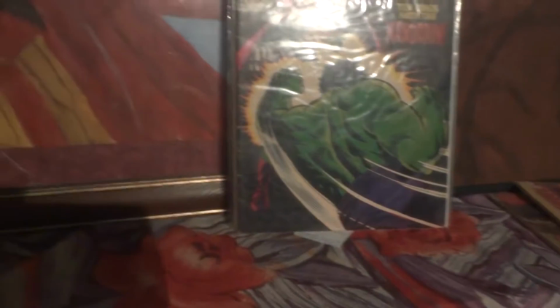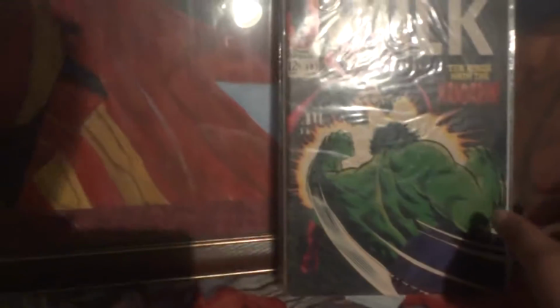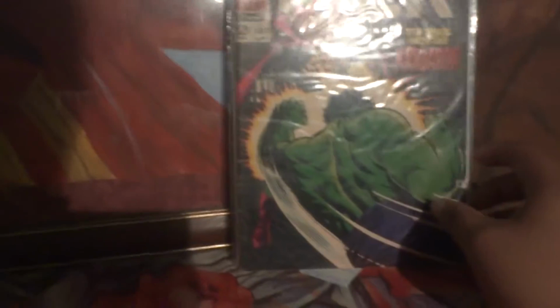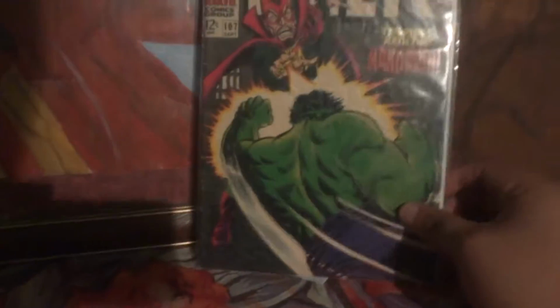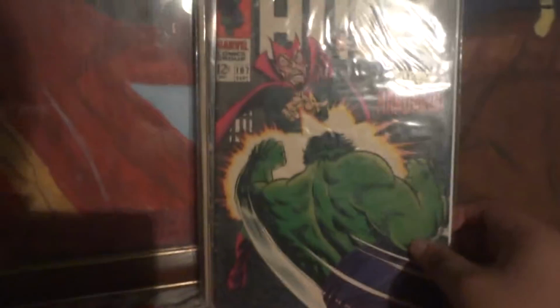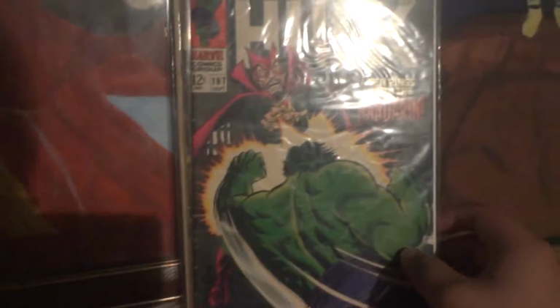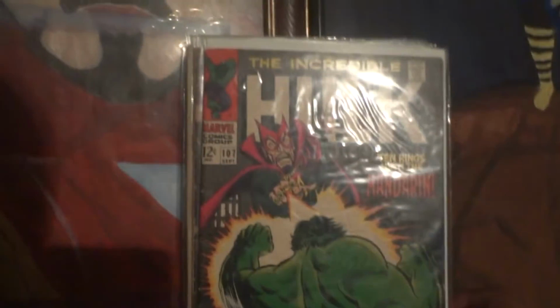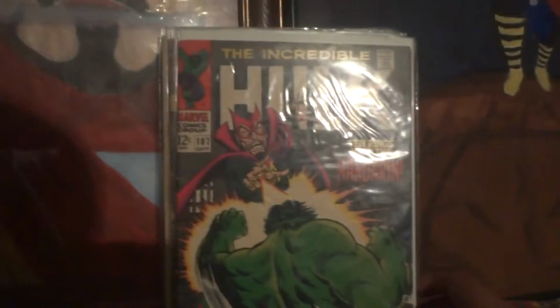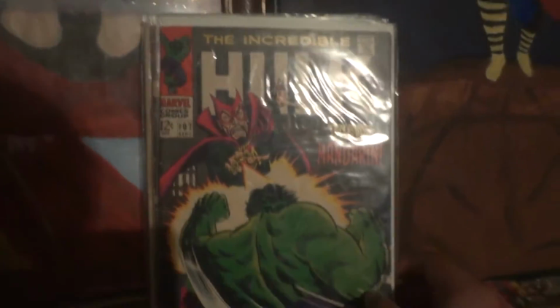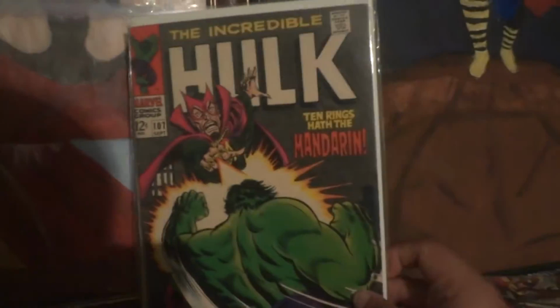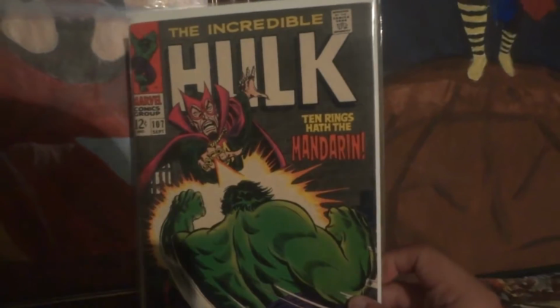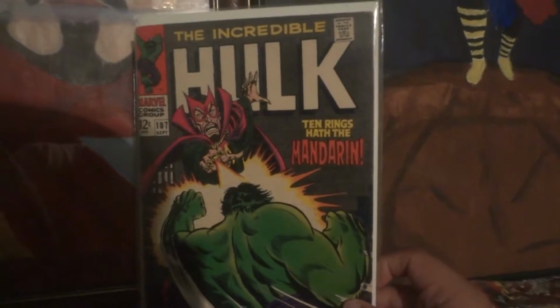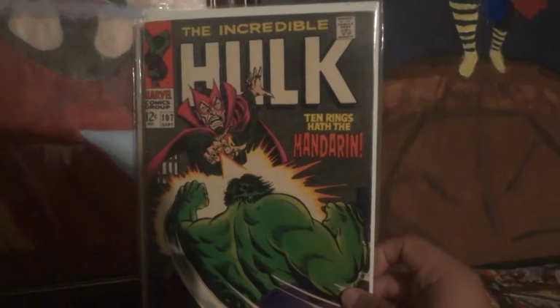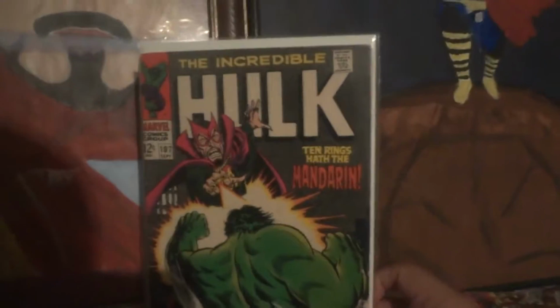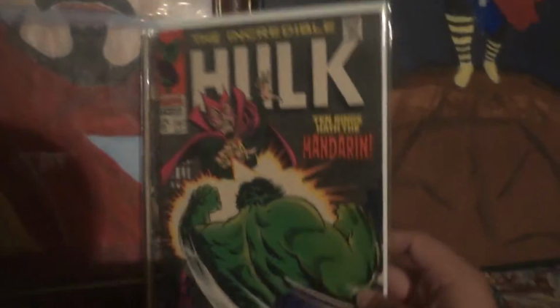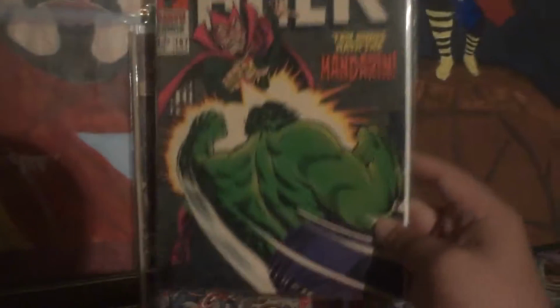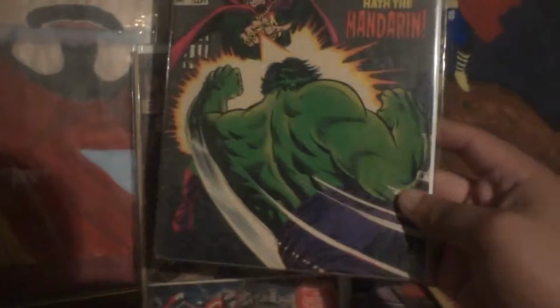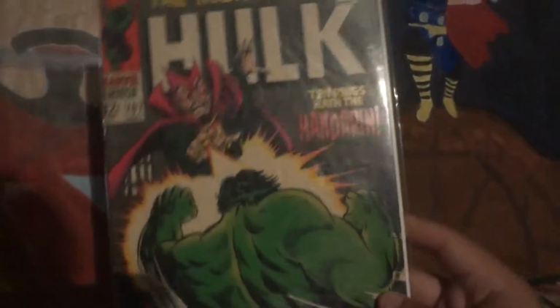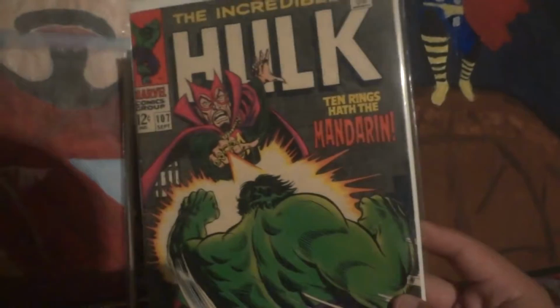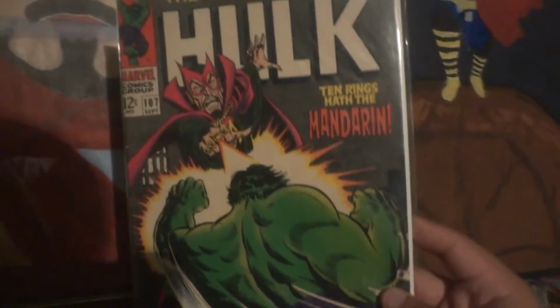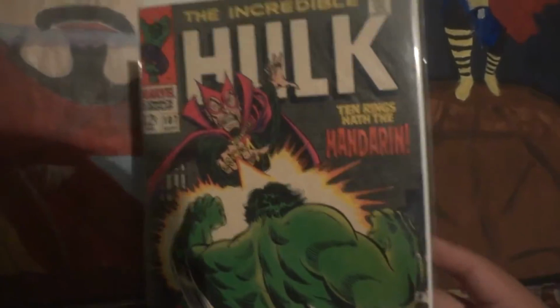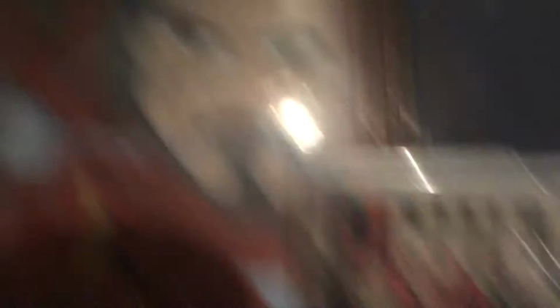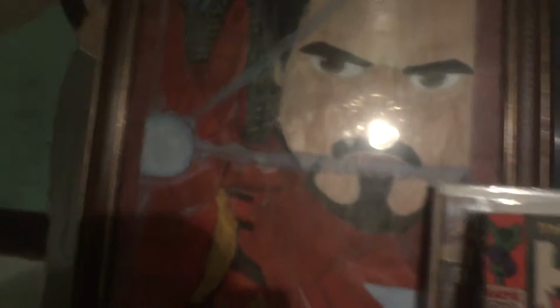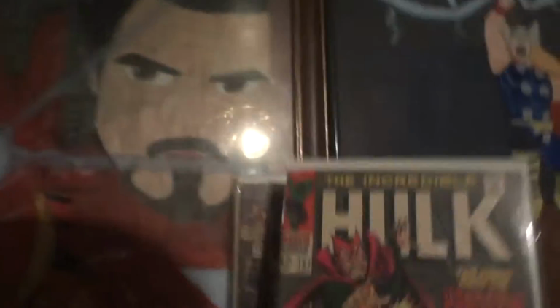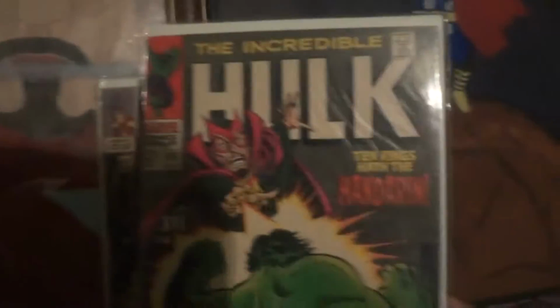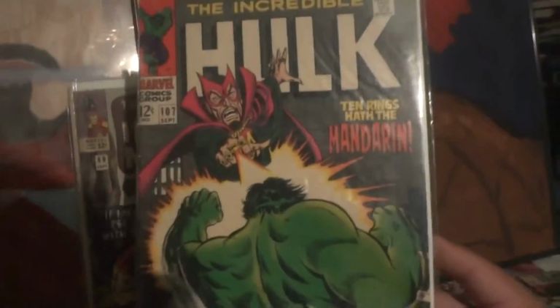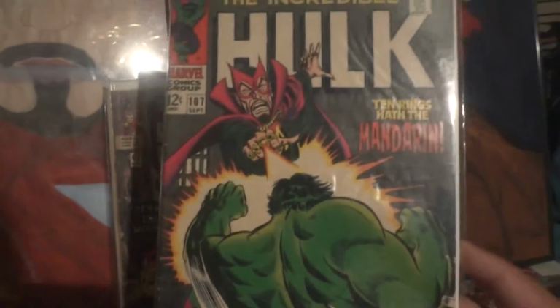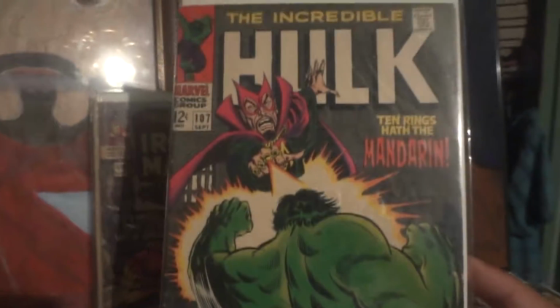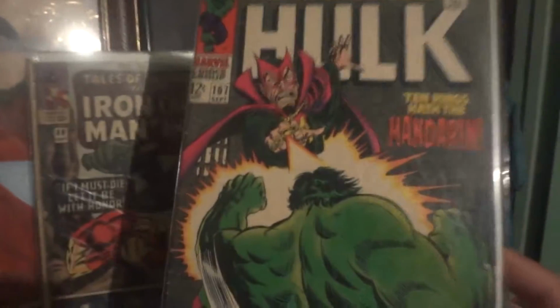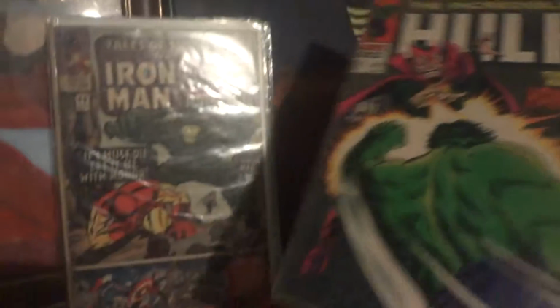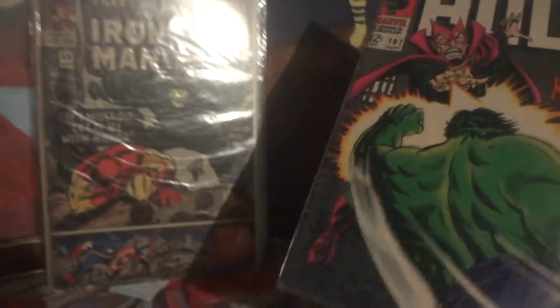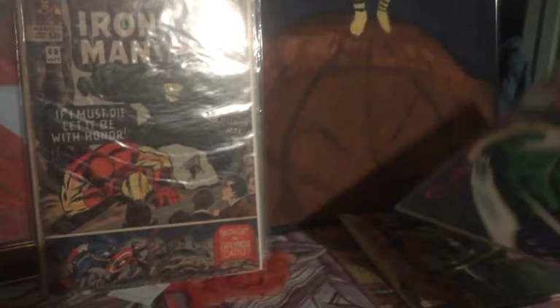Right here is the Incredible Hulk, issue number 107. Ten rings — half the Mandarin. He's fighting the Mandarin right here. Obviously Mandarin is an Iron Man villain, but a lot of villains always cross over to other comic book characters.